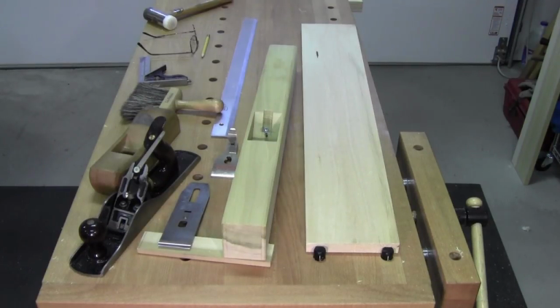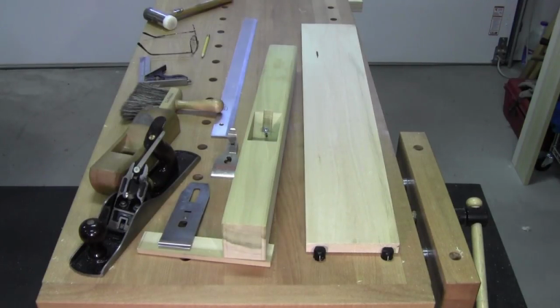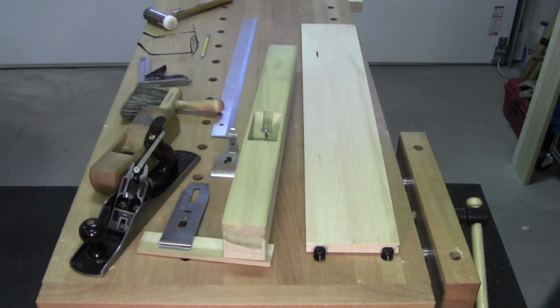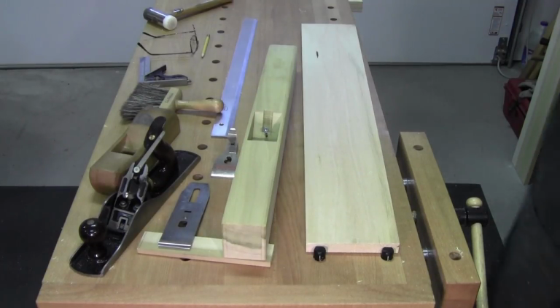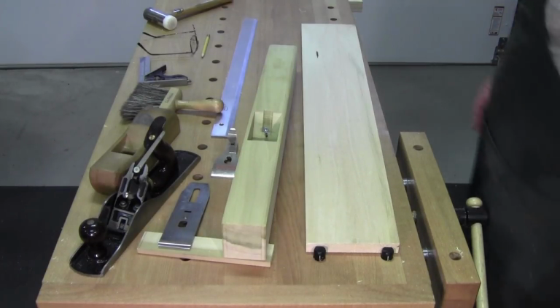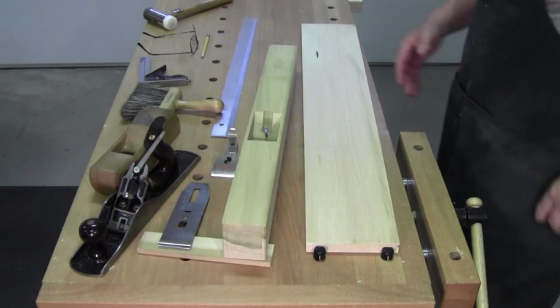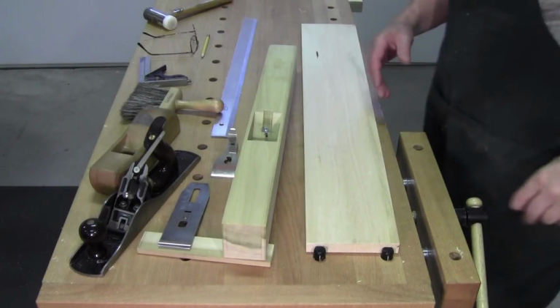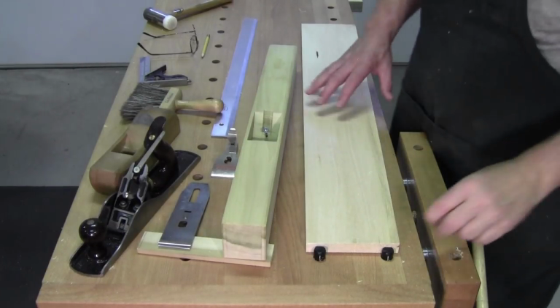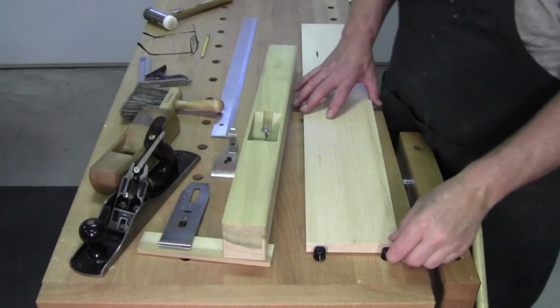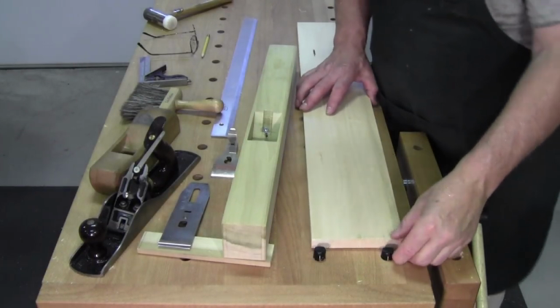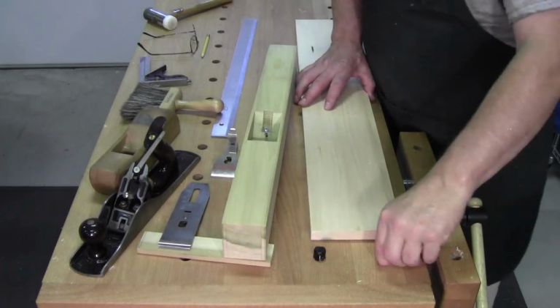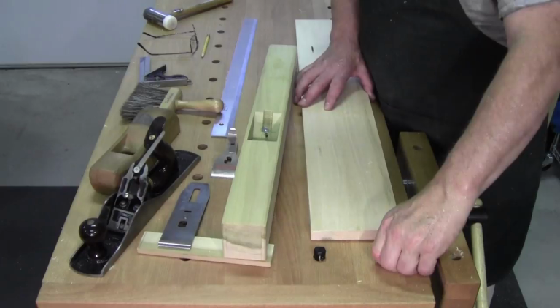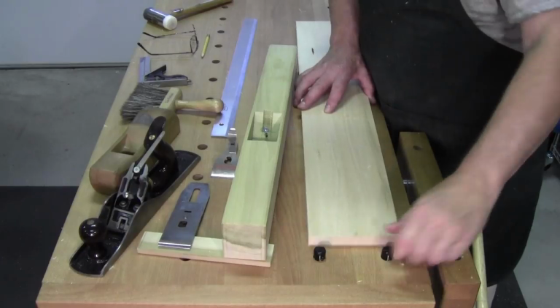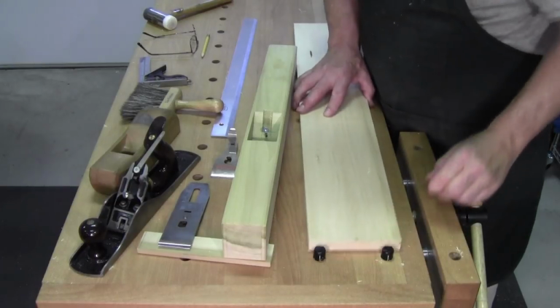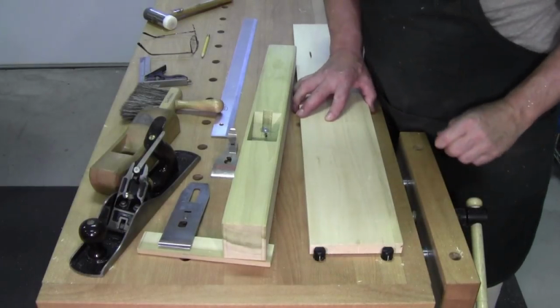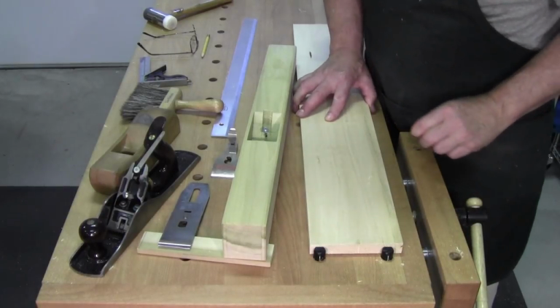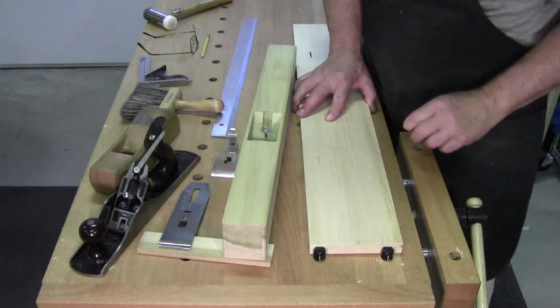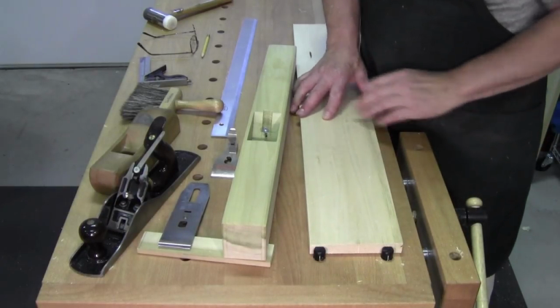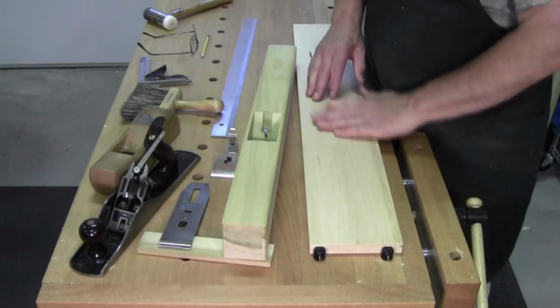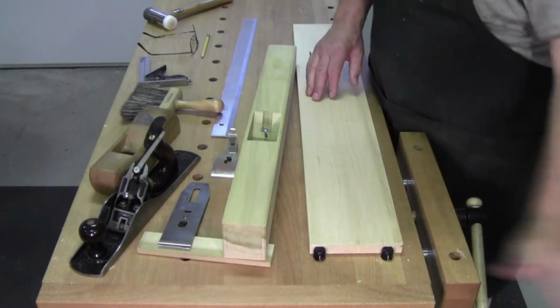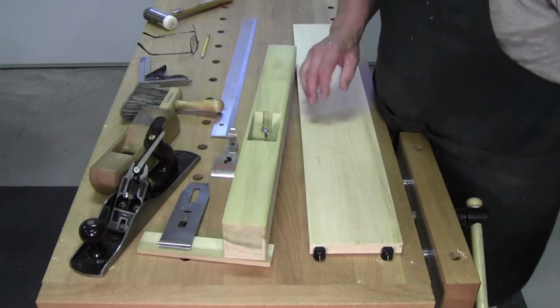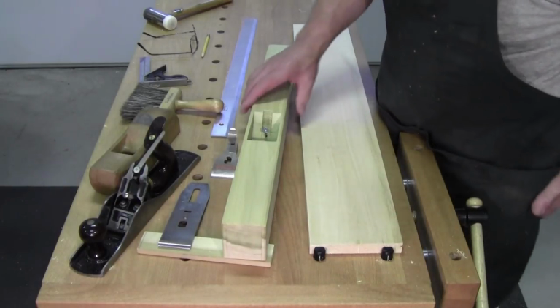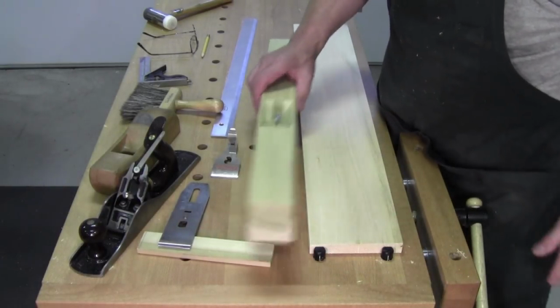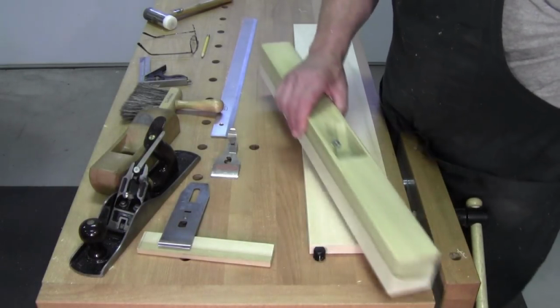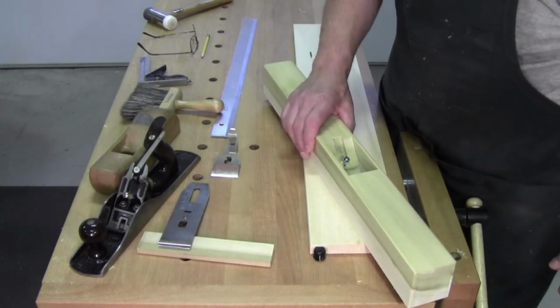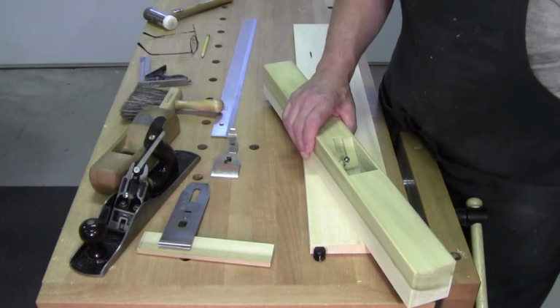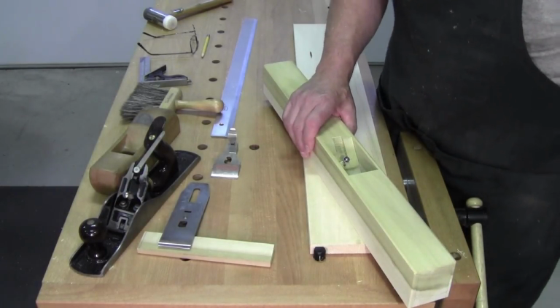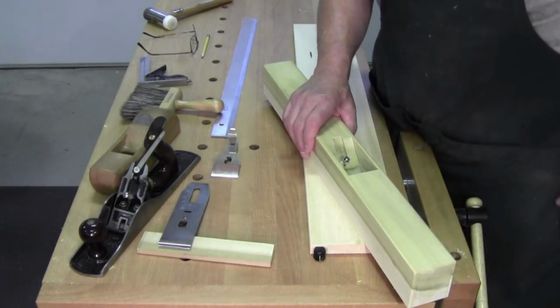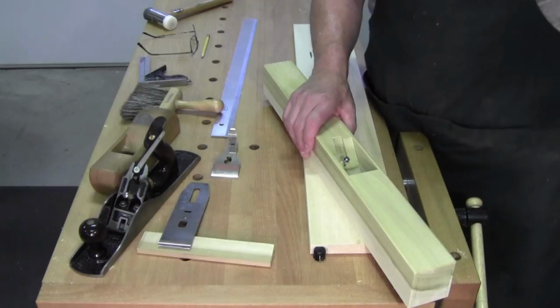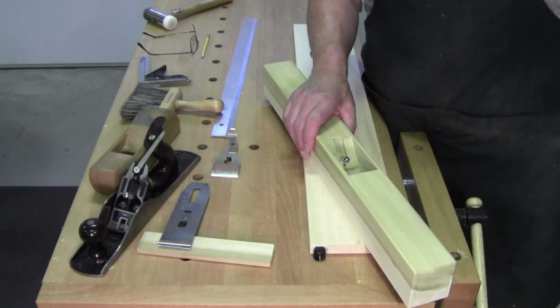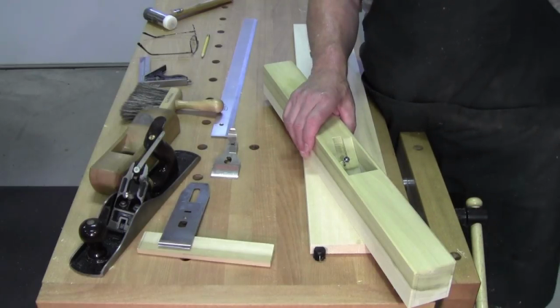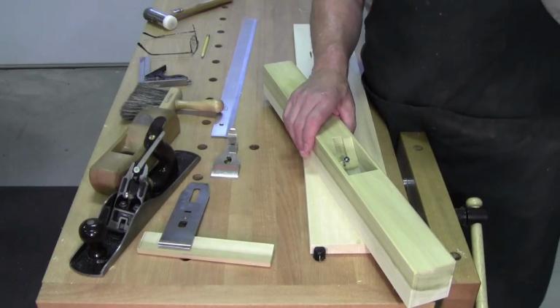Welcome back to the workshop everybody. So glad you could be with me today. Part 2 of 'No Jointer, No Problem.'